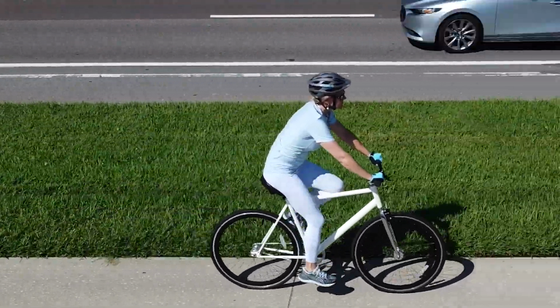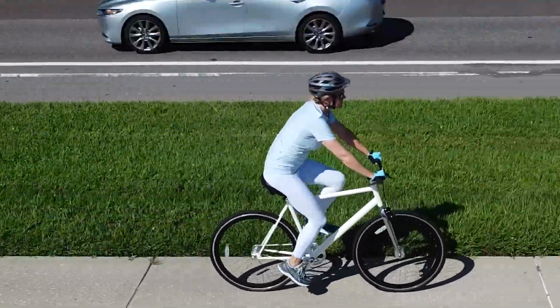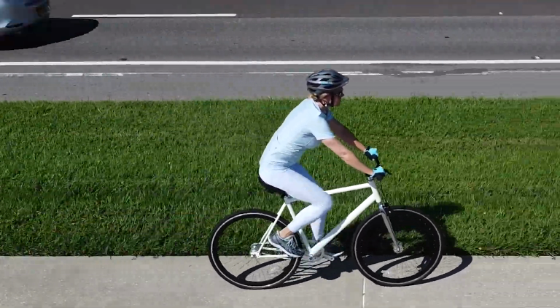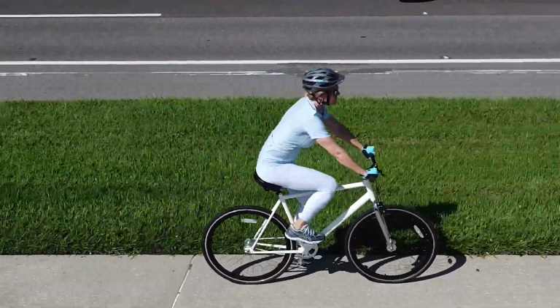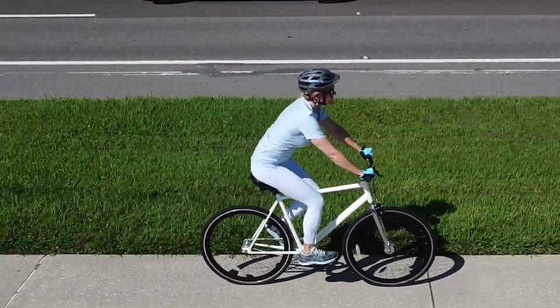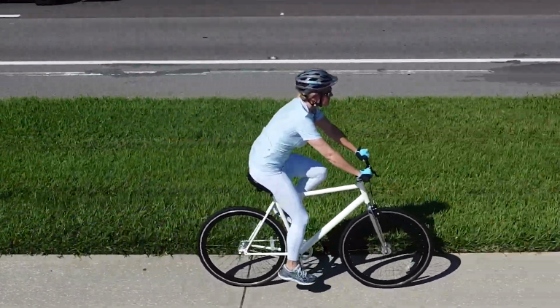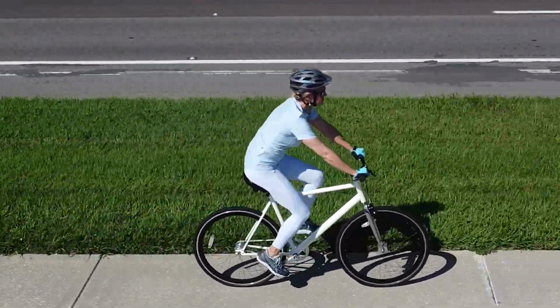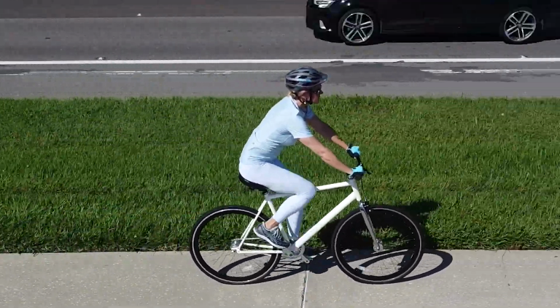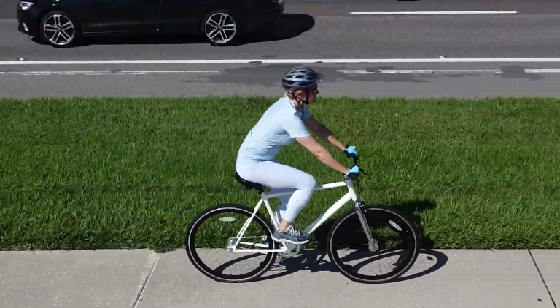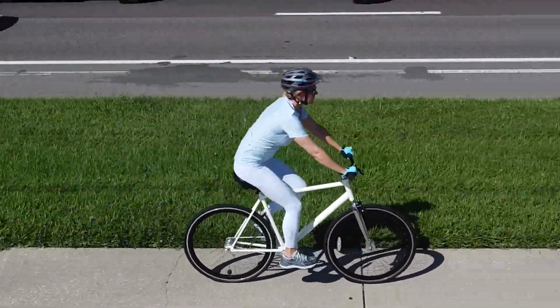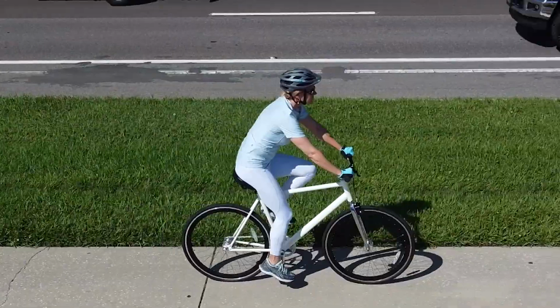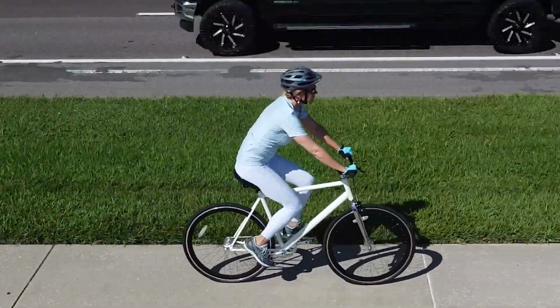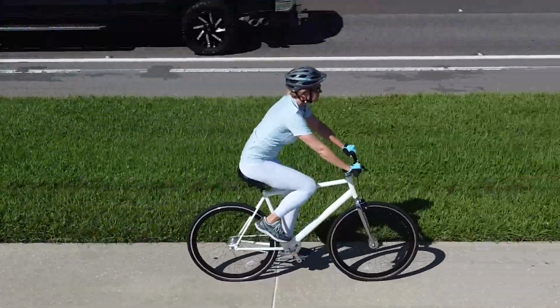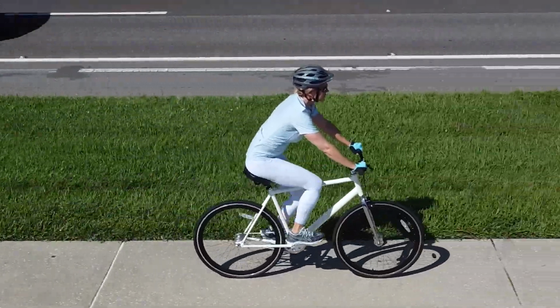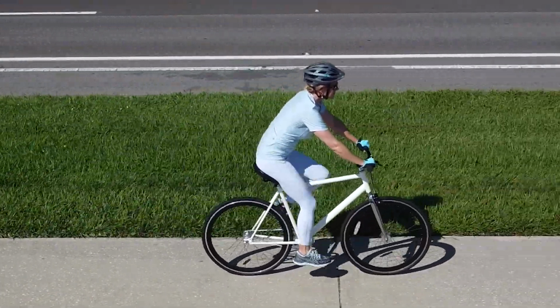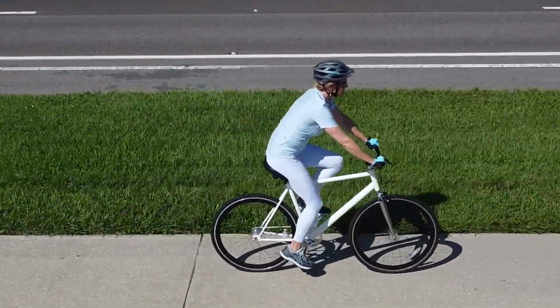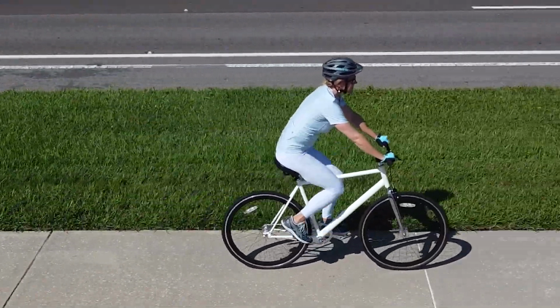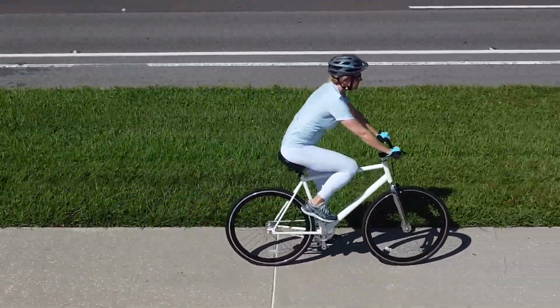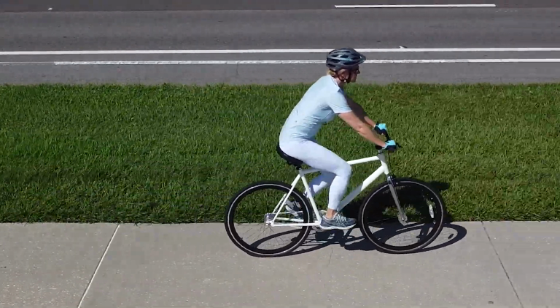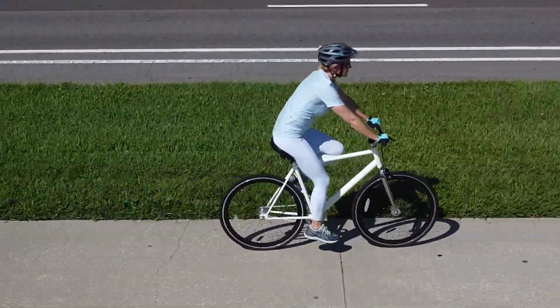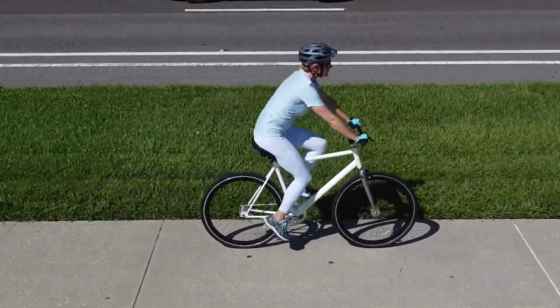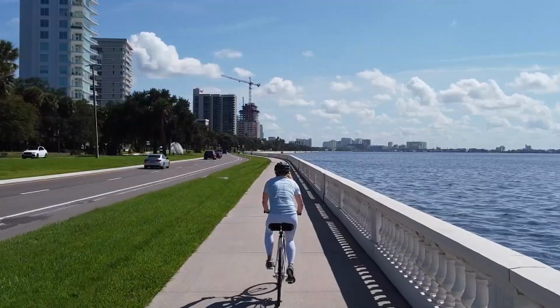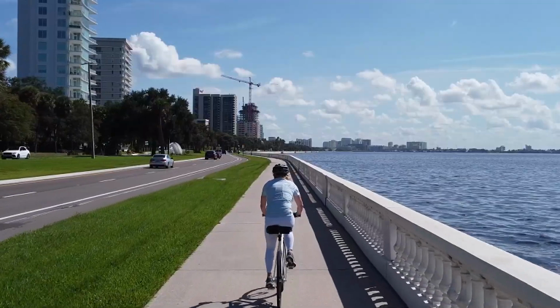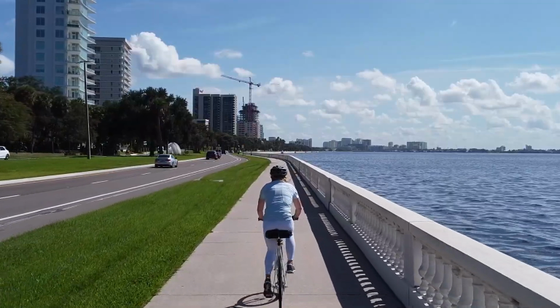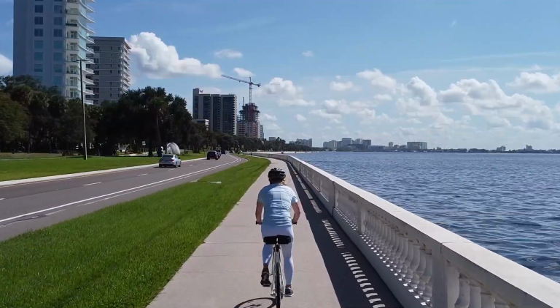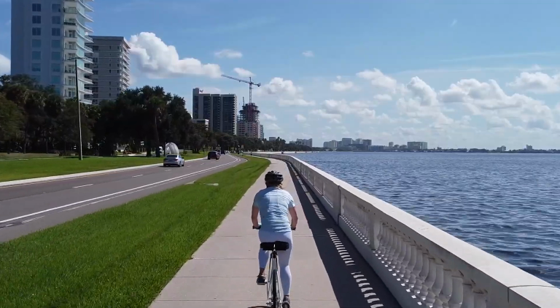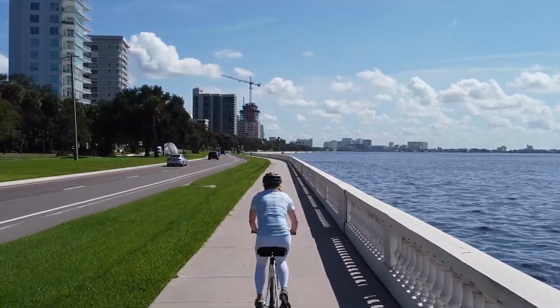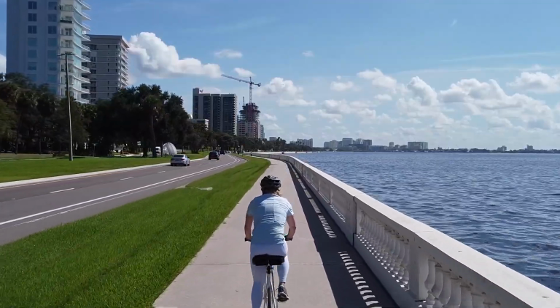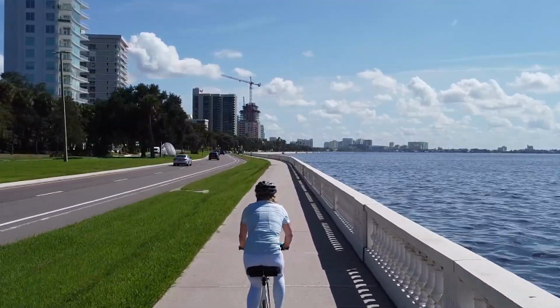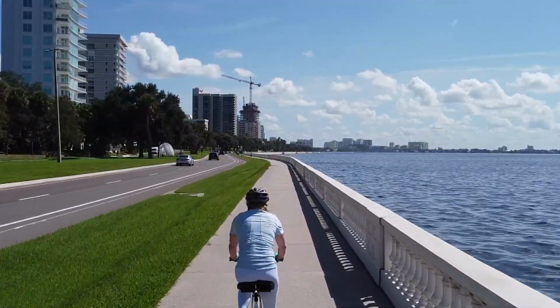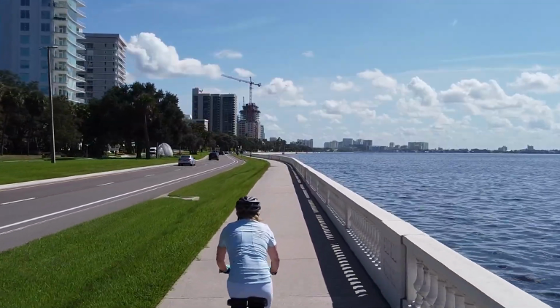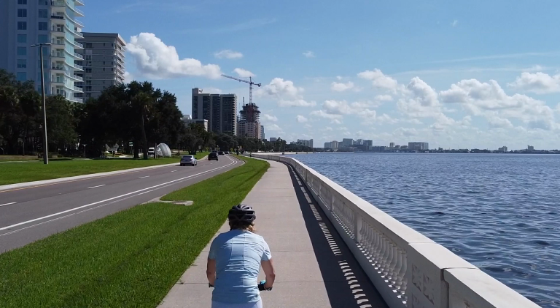I don't just ride to get there. I ride to feel free.